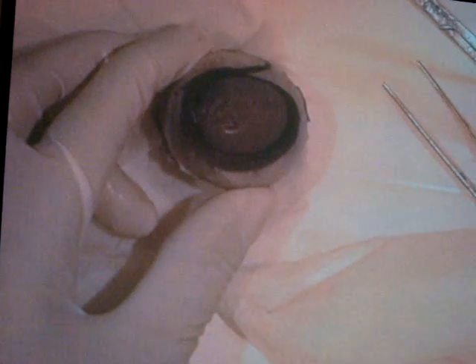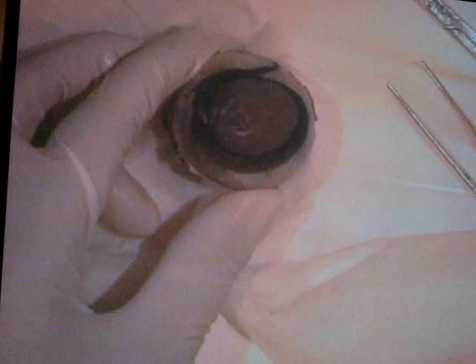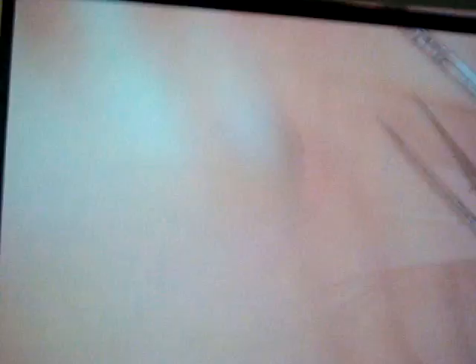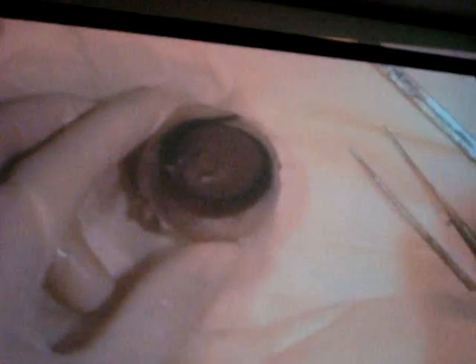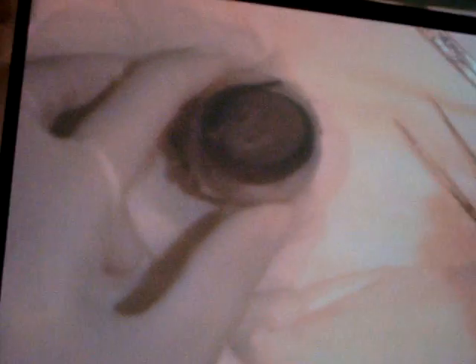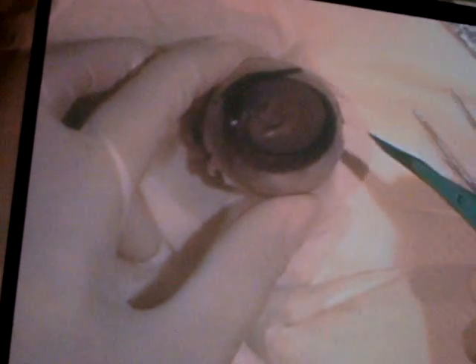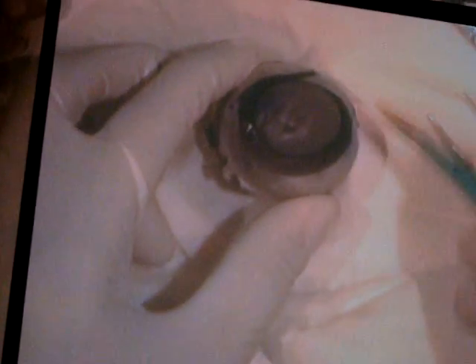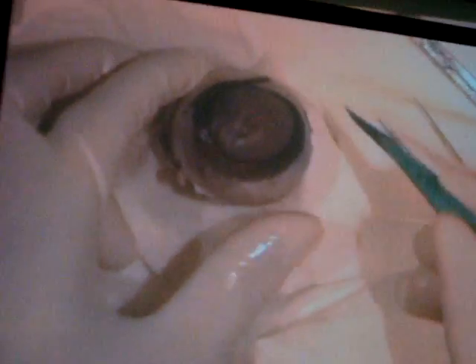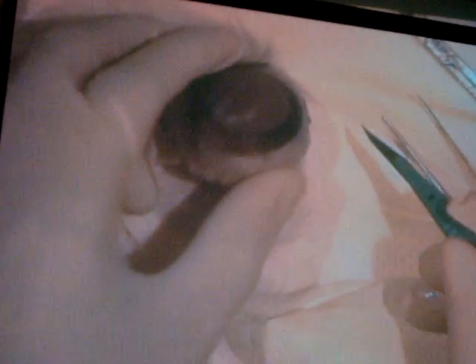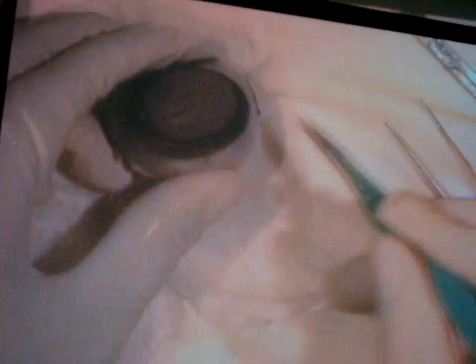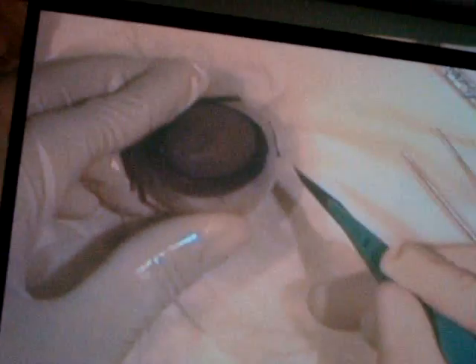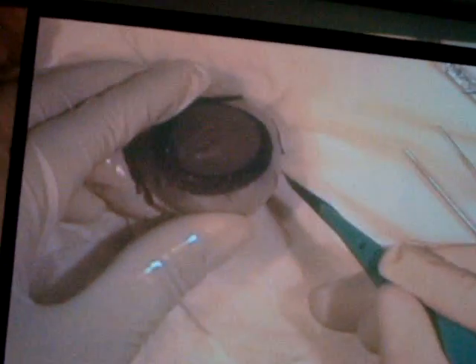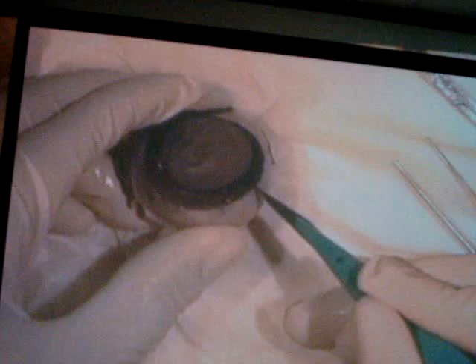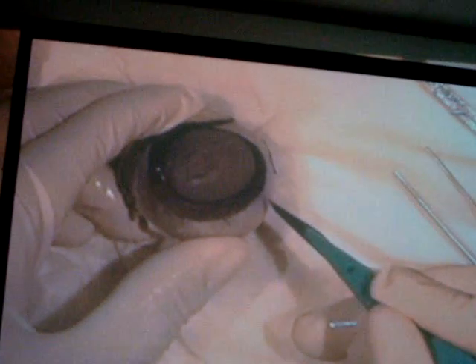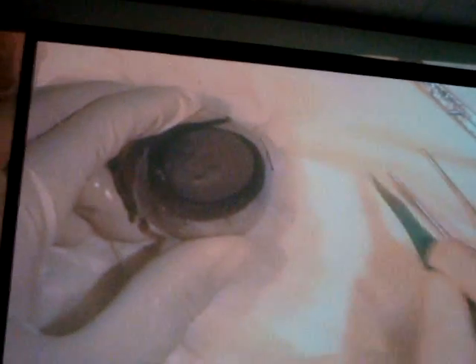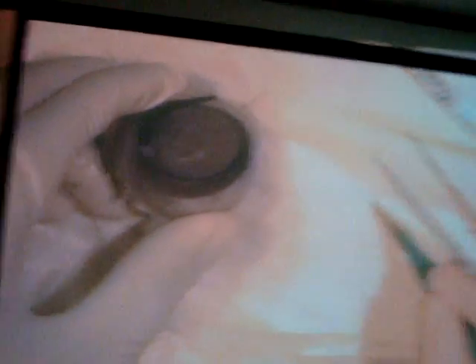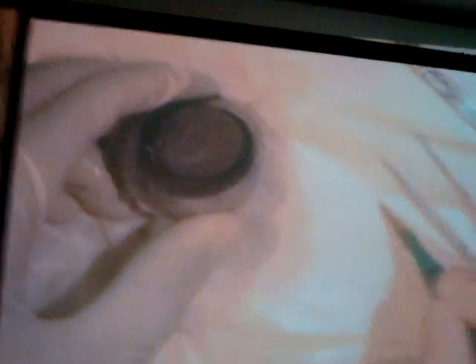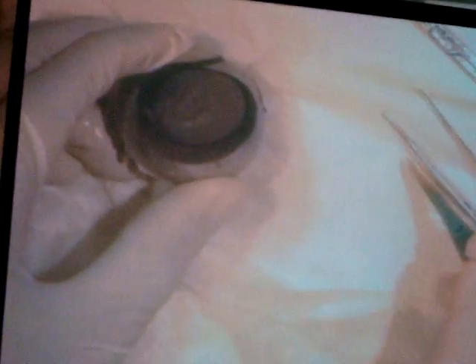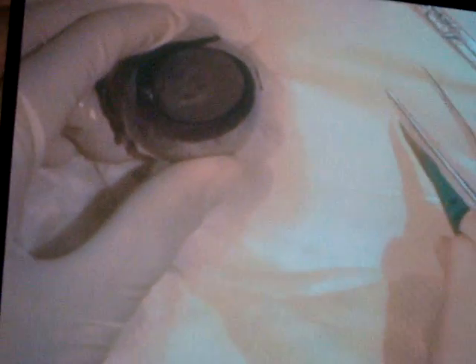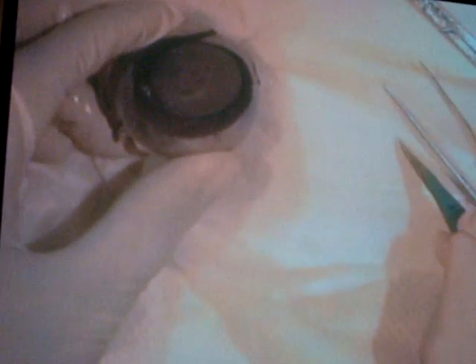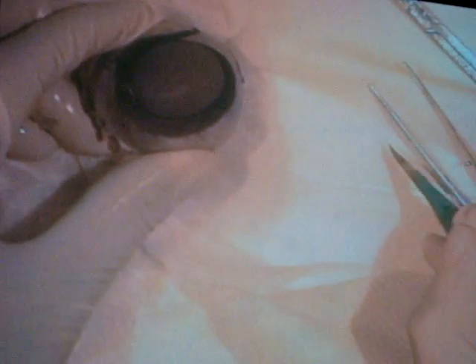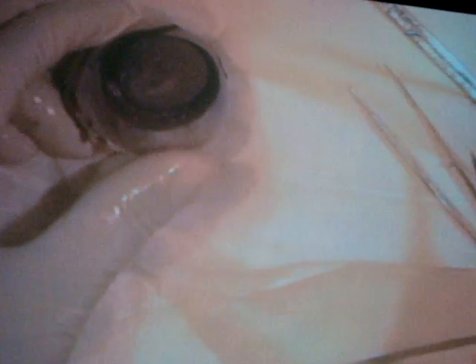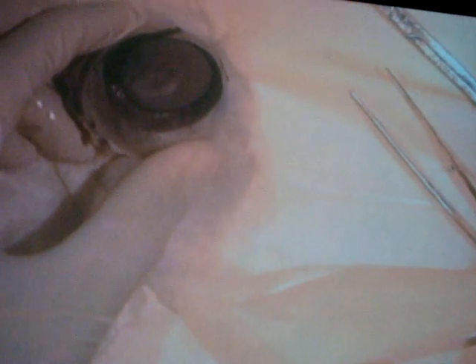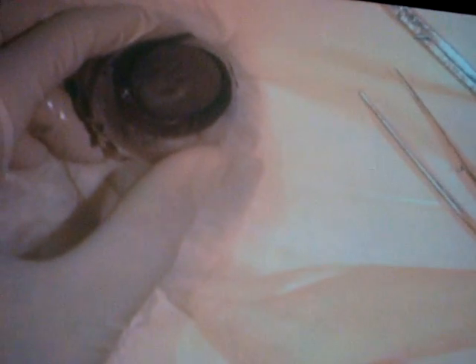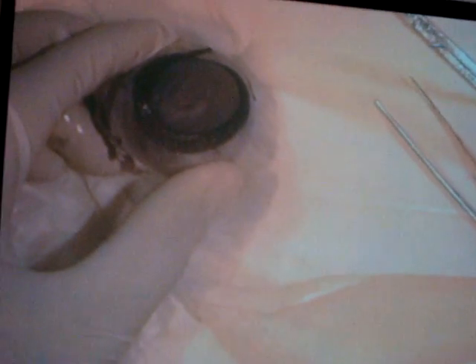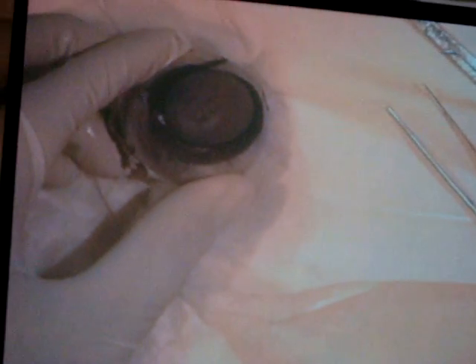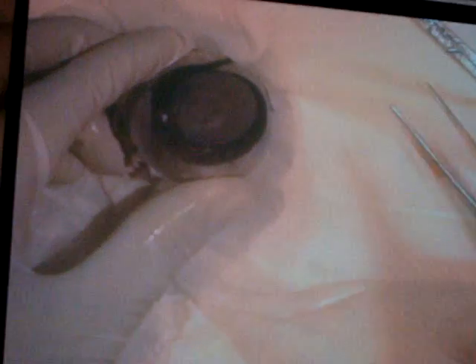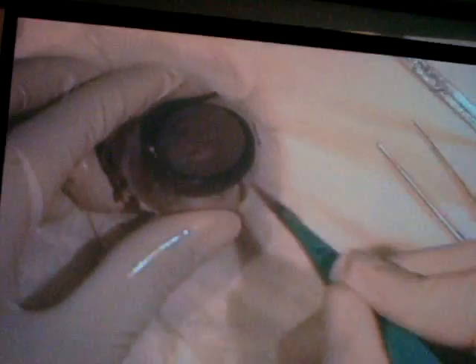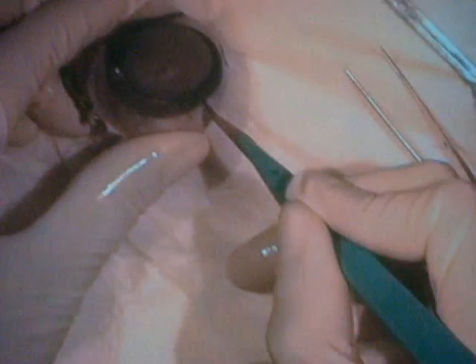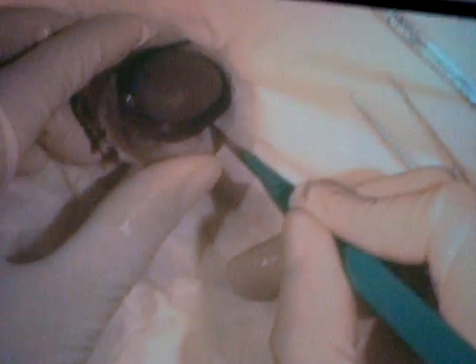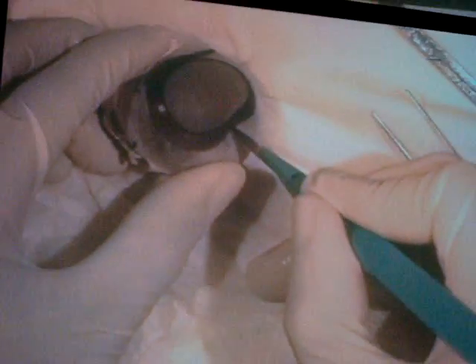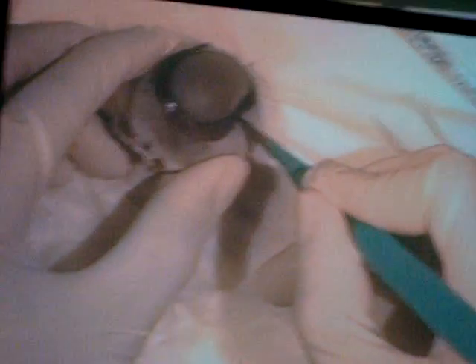What we're going to do now is remove the cornea. When we do that, you'll actually be able to see some of that aqueous humor.